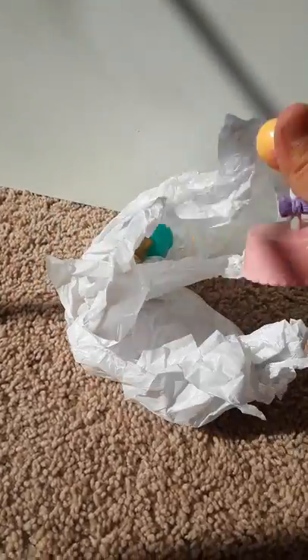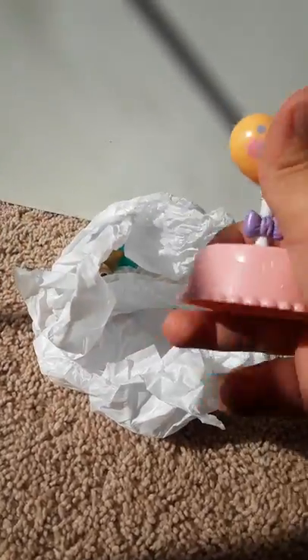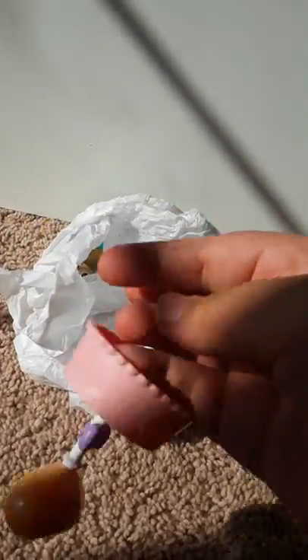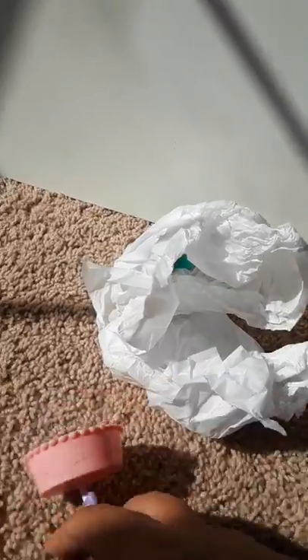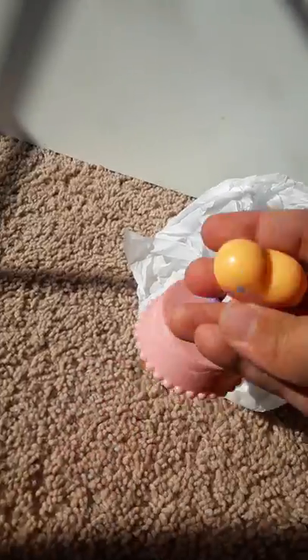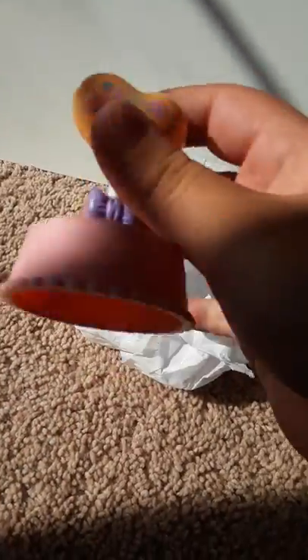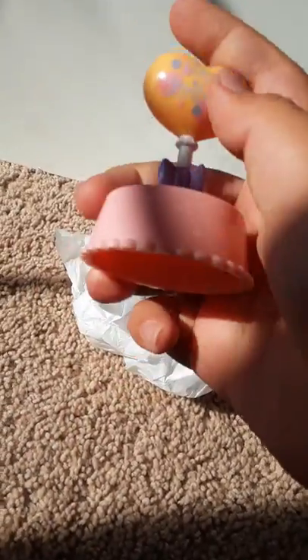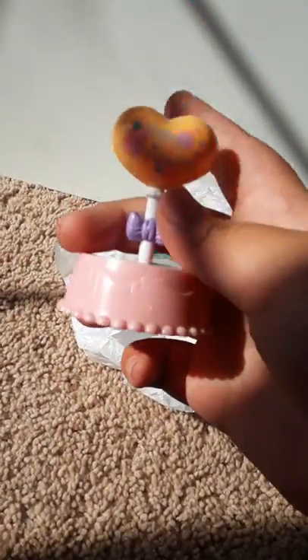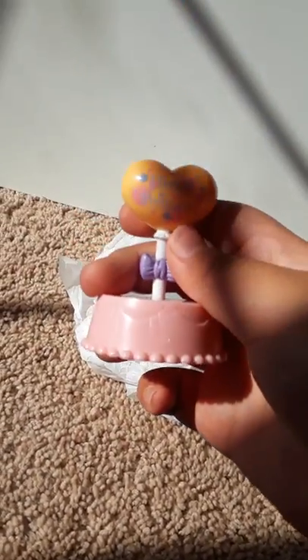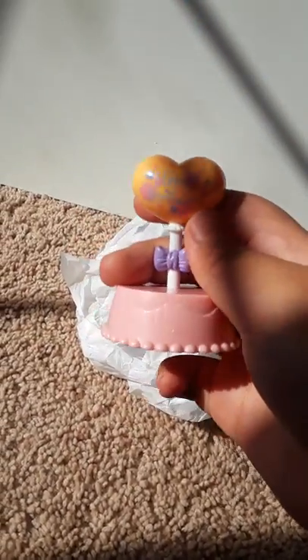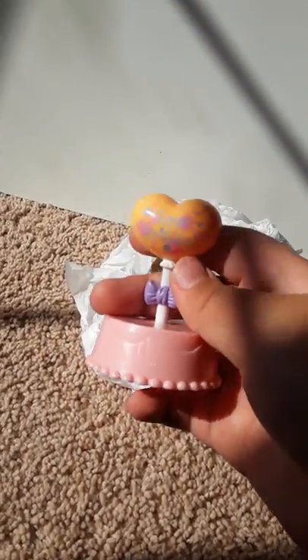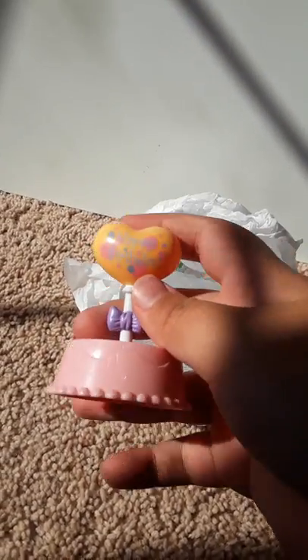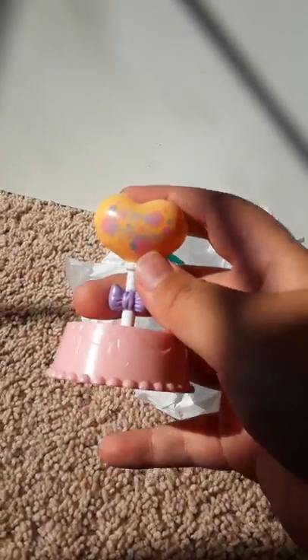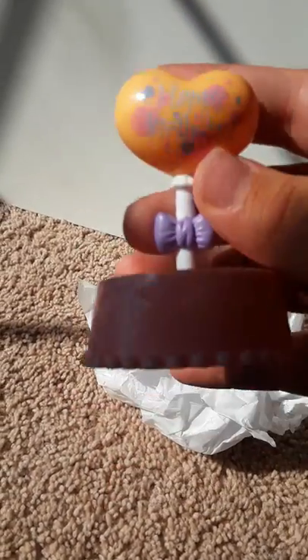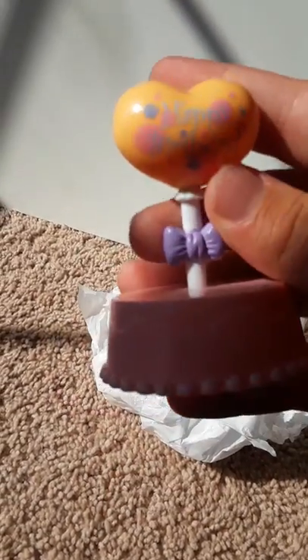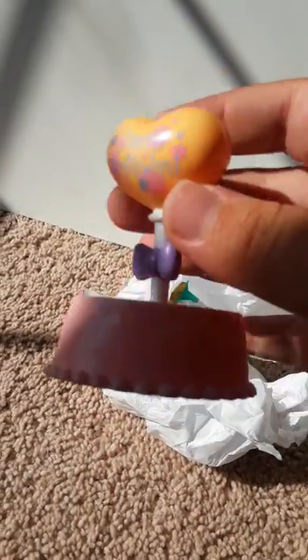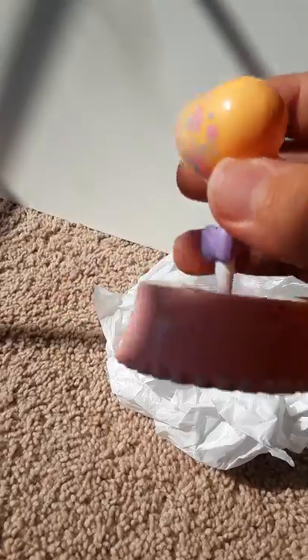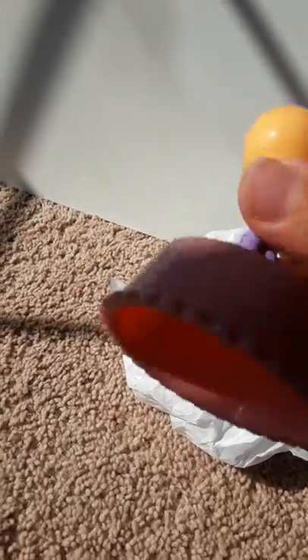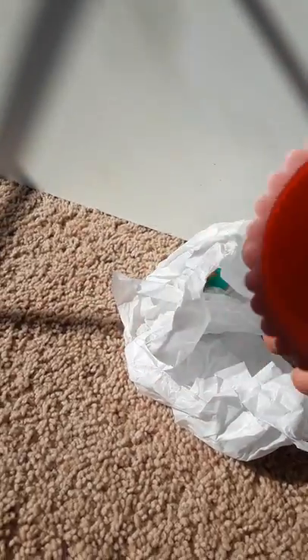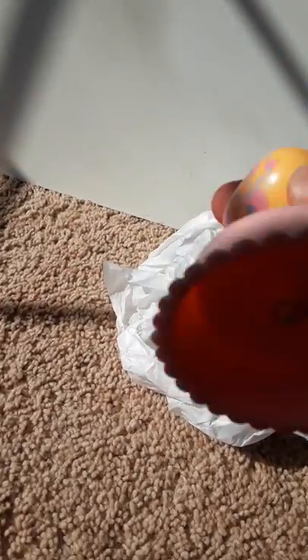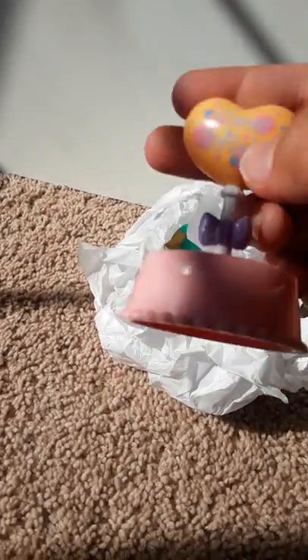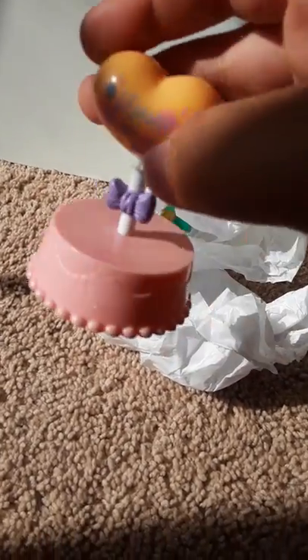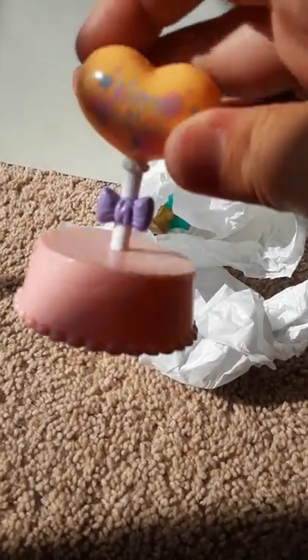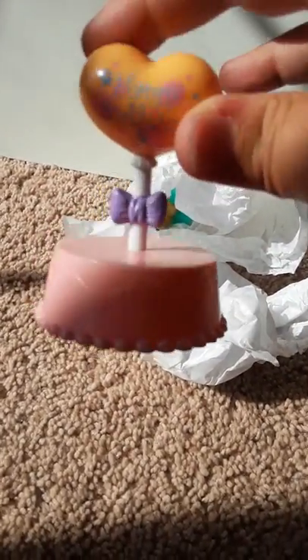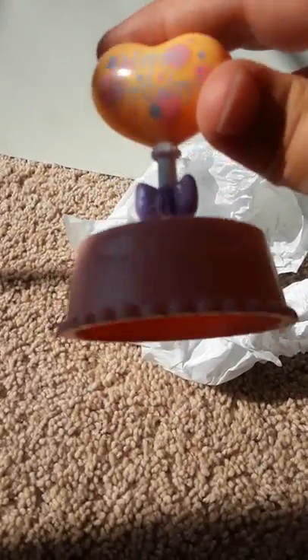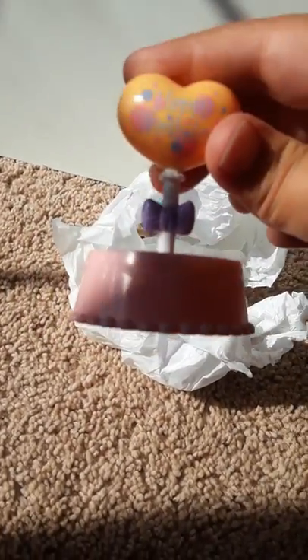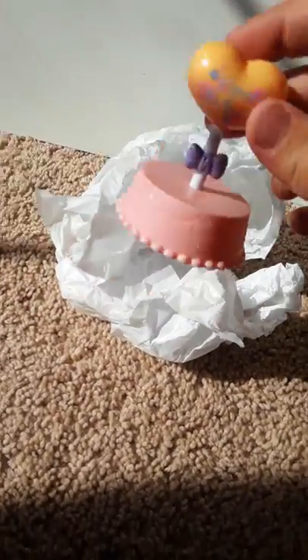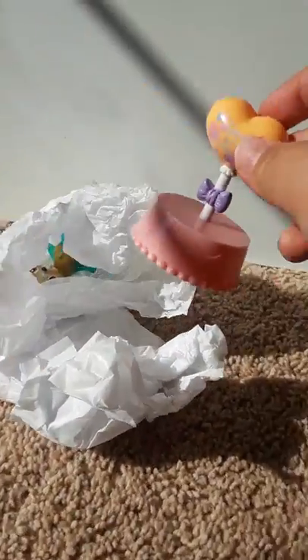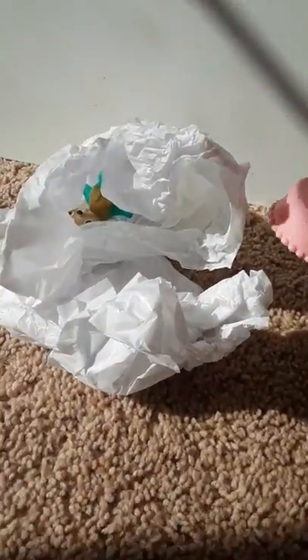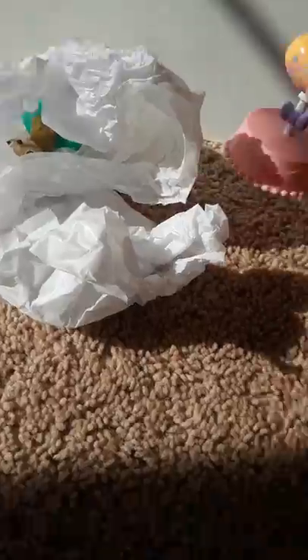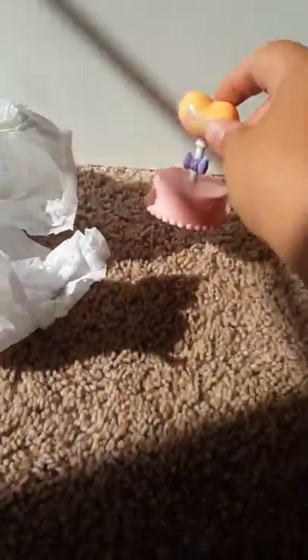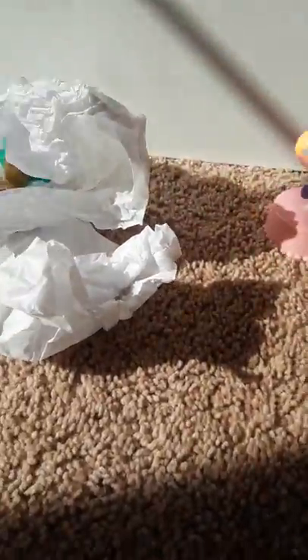First thing I pull out is this little happy birthday LPS stand — or is it a cake? I'm not really sure, but it says happy birthday and it's super, super cute!